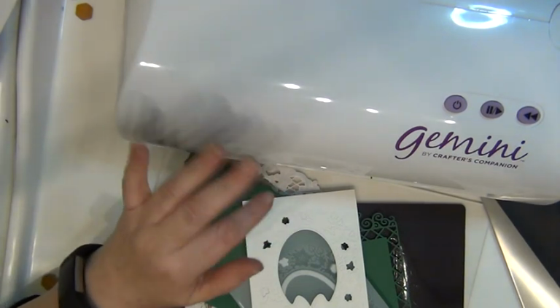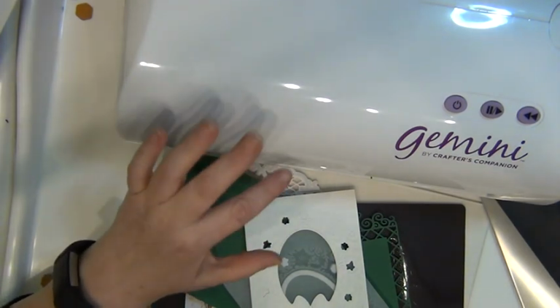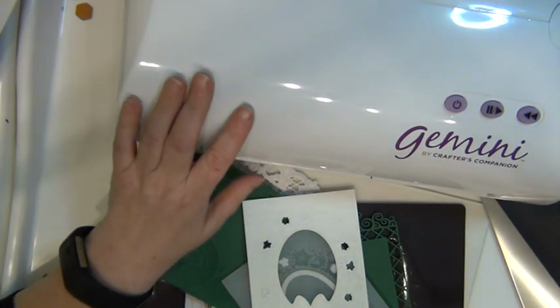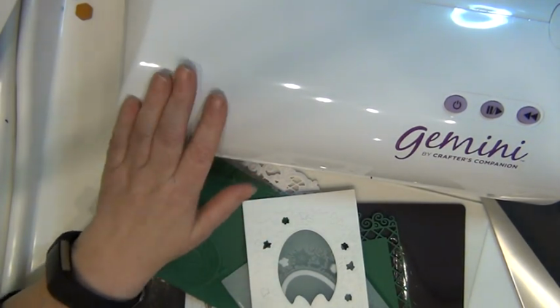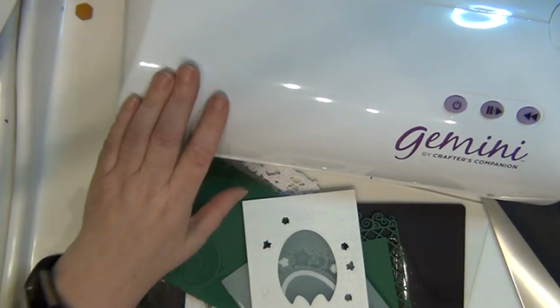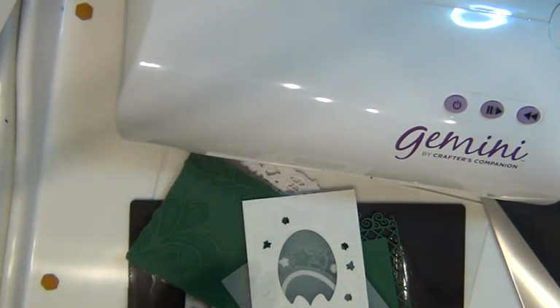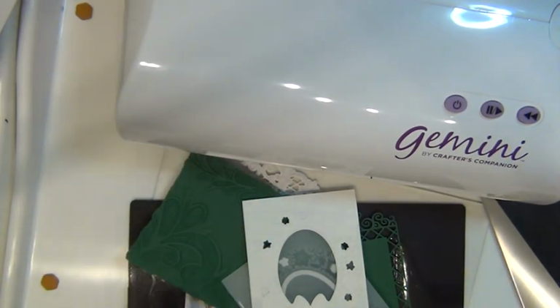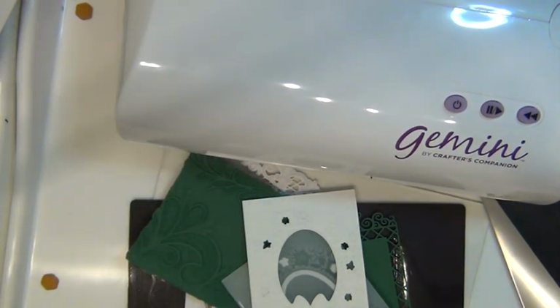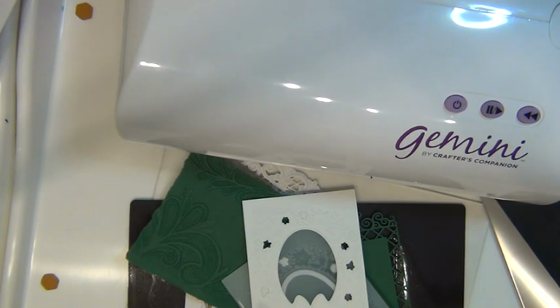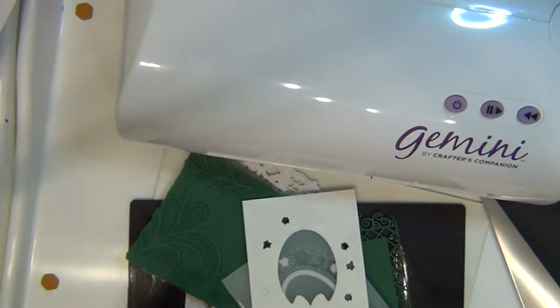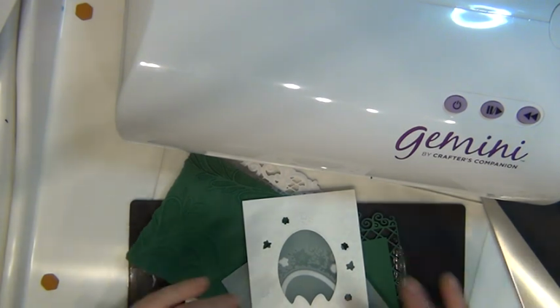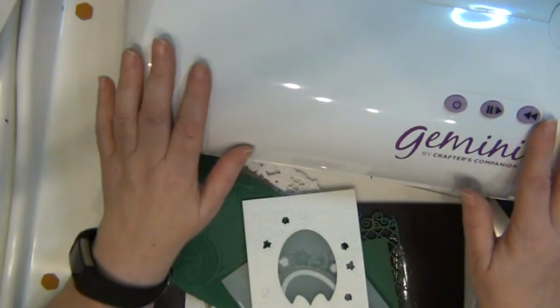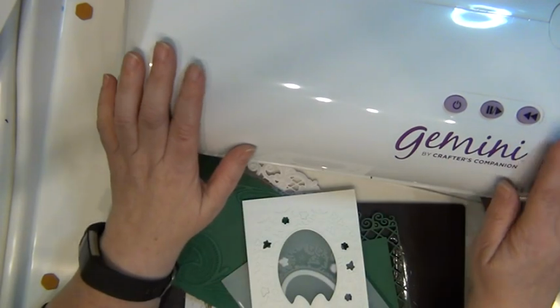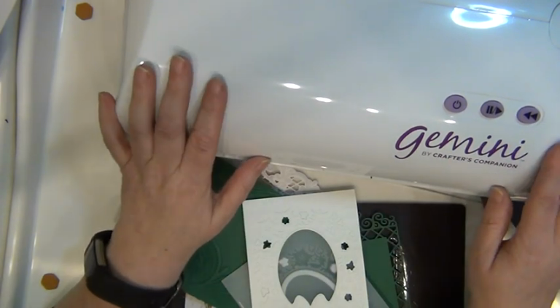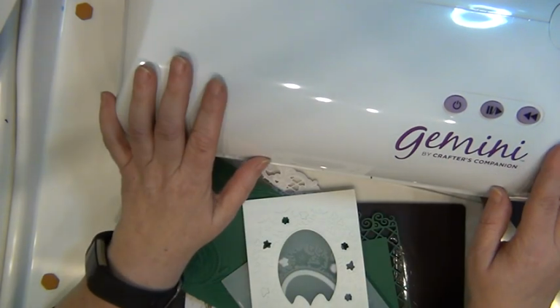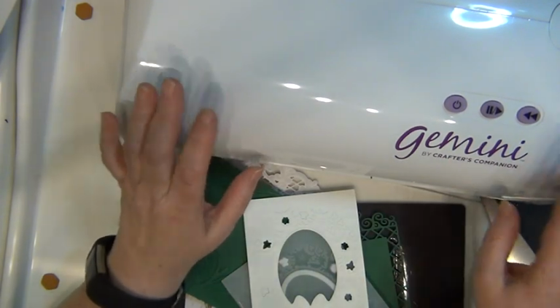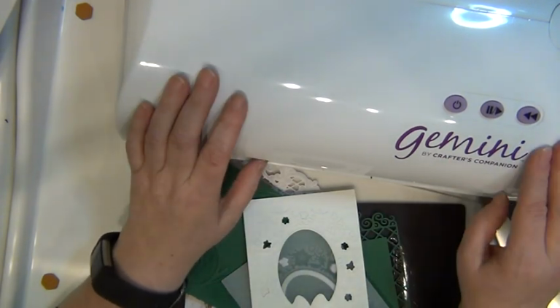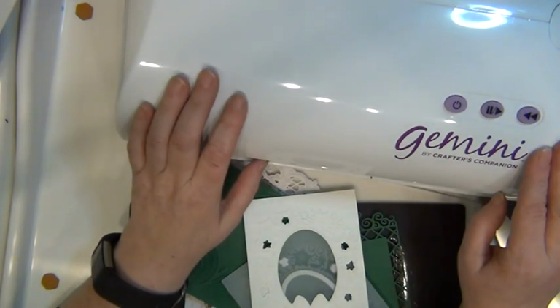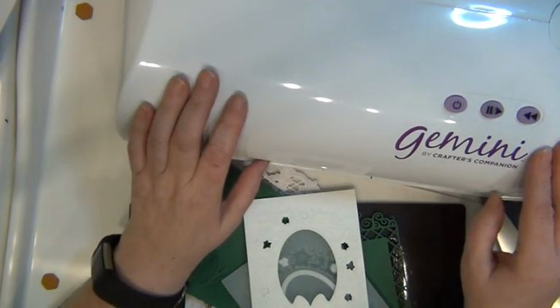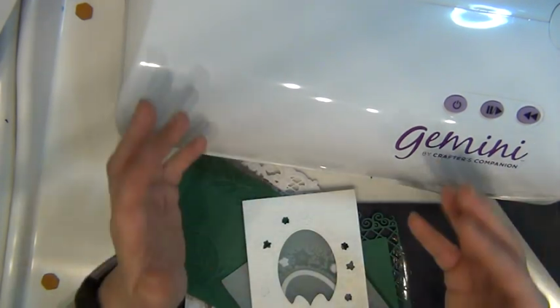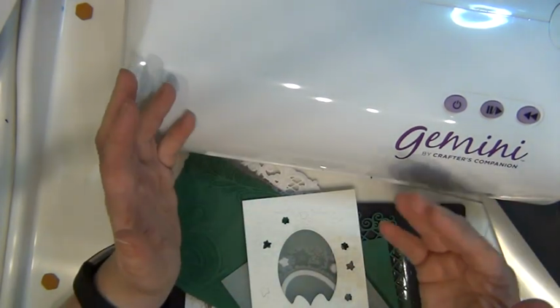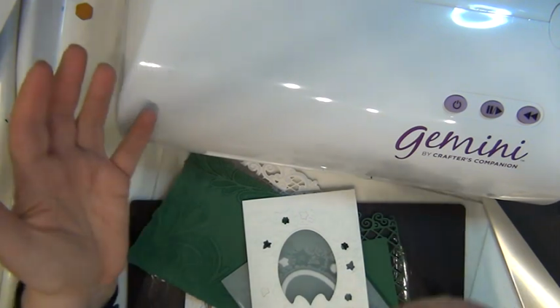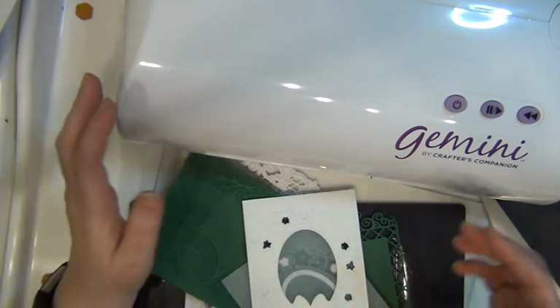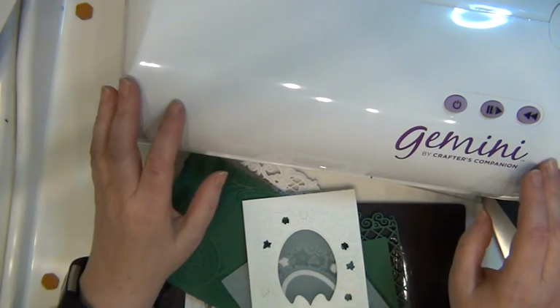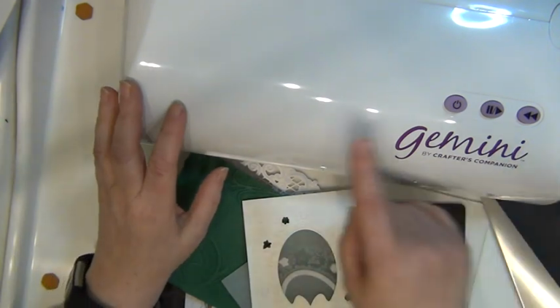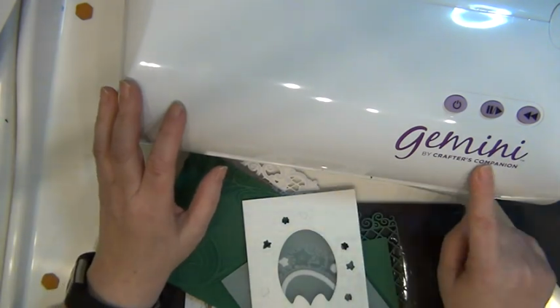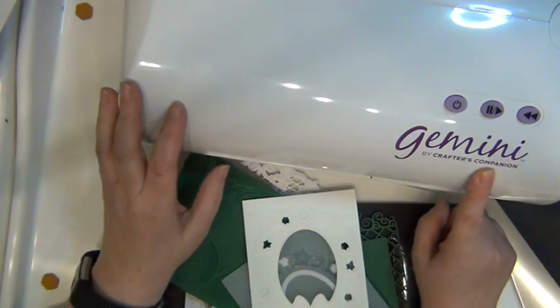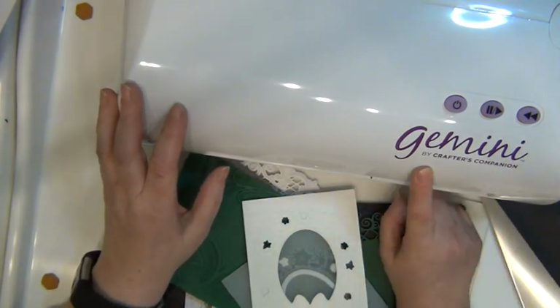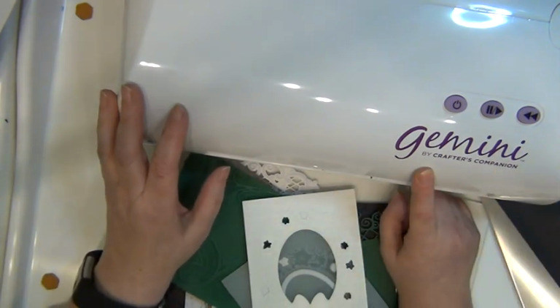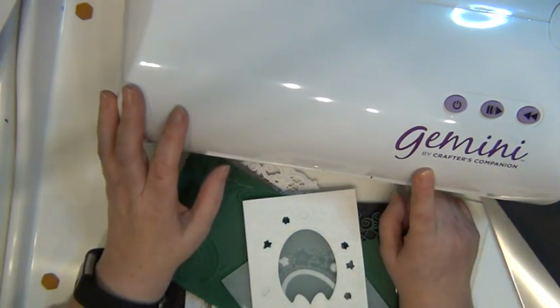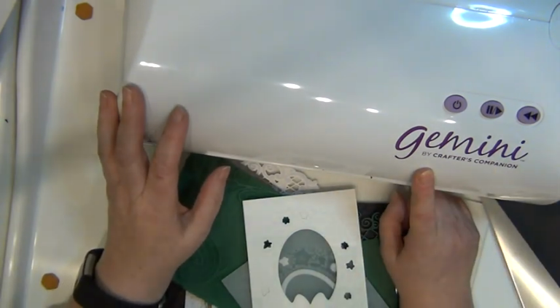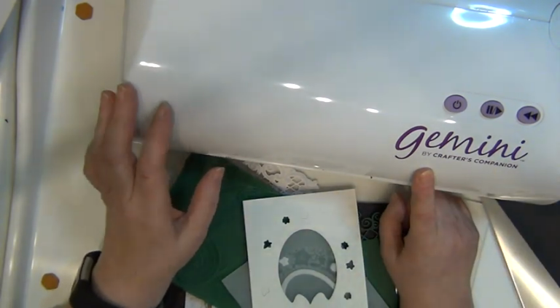Hello there, it's me Sari here again, and today I thought I'd talk to you a little bit about the Gemini A4 die cutting and embossing machine from Crafters Companion.